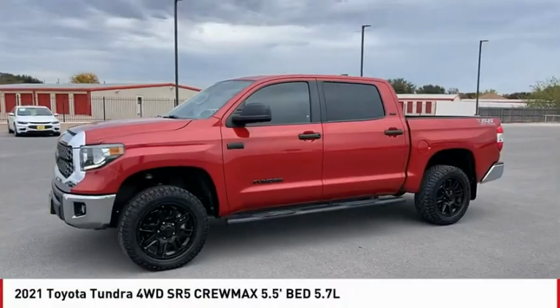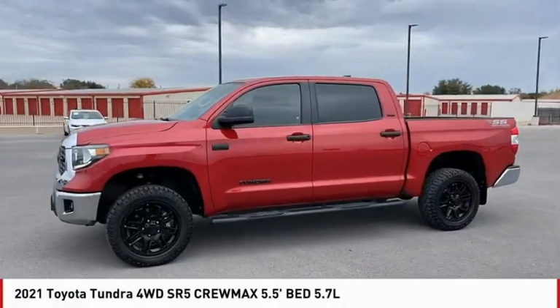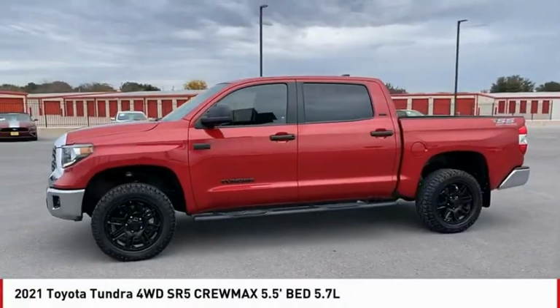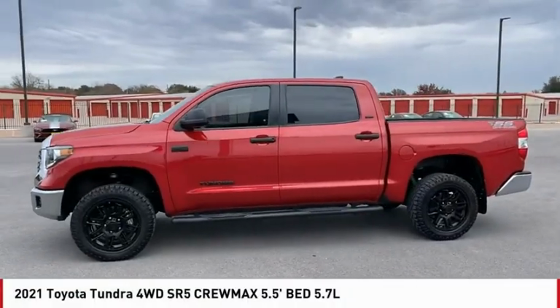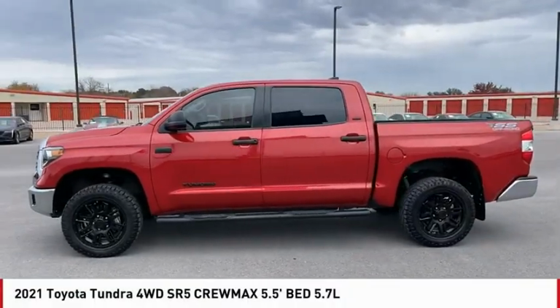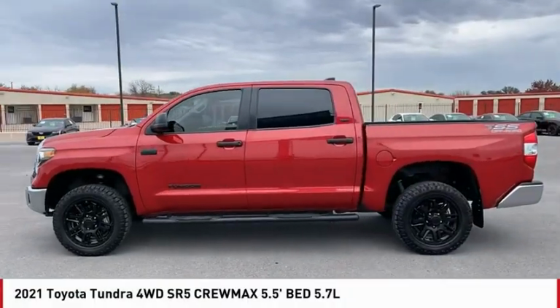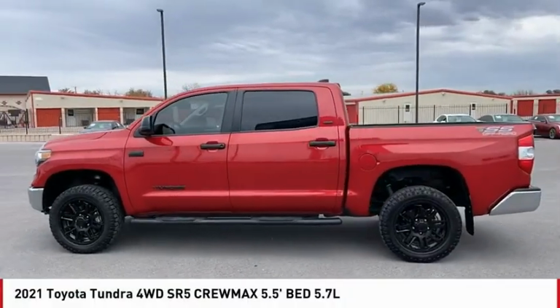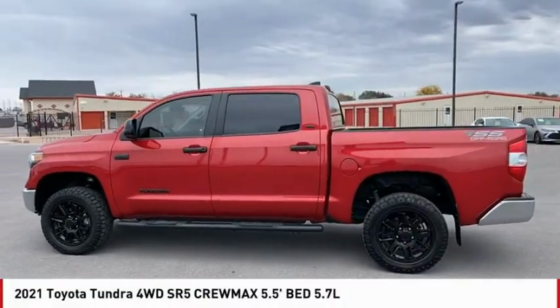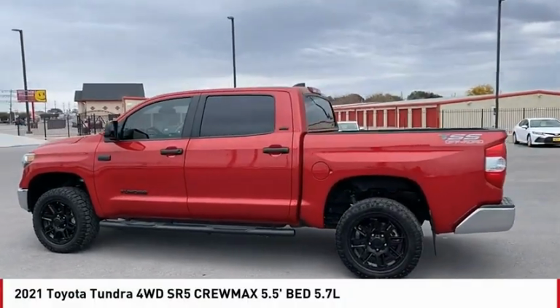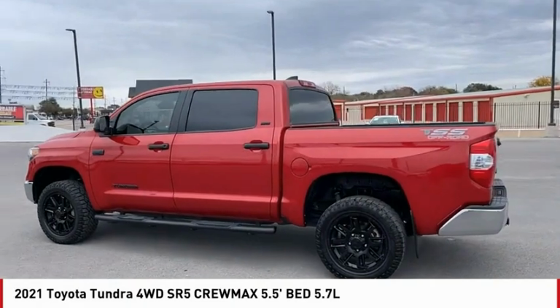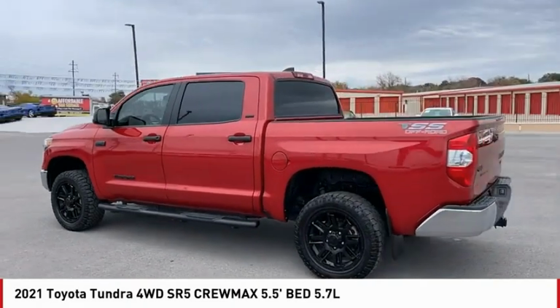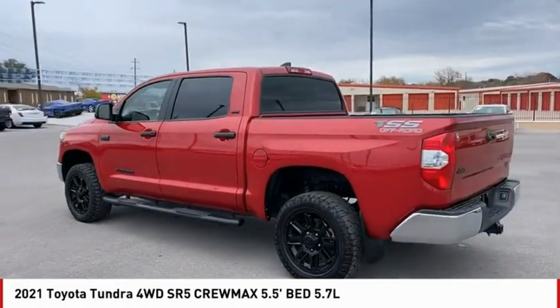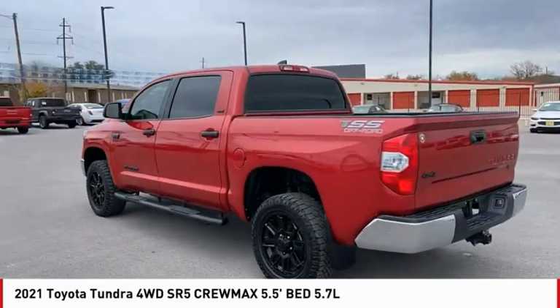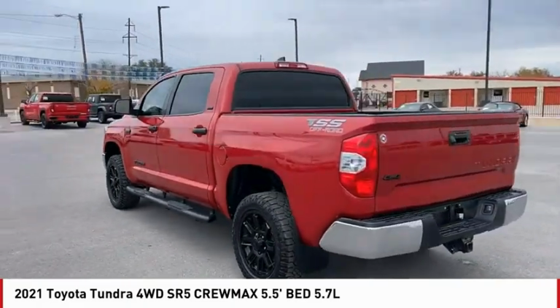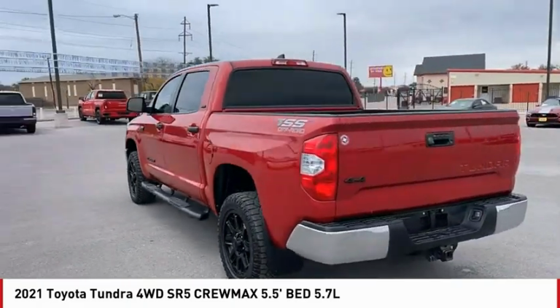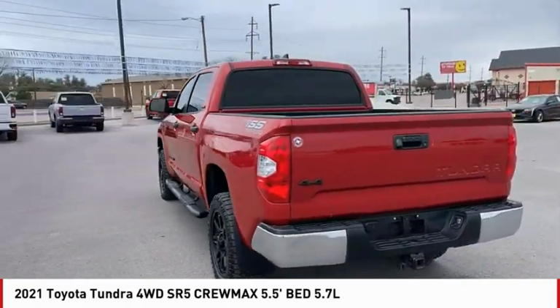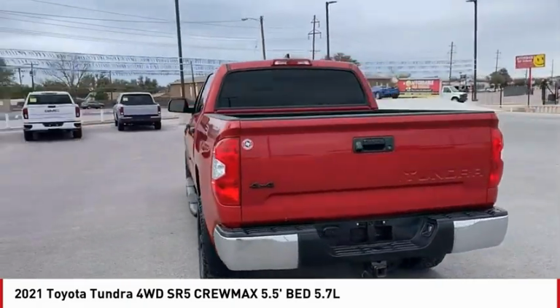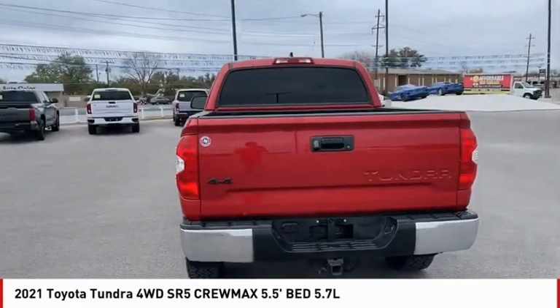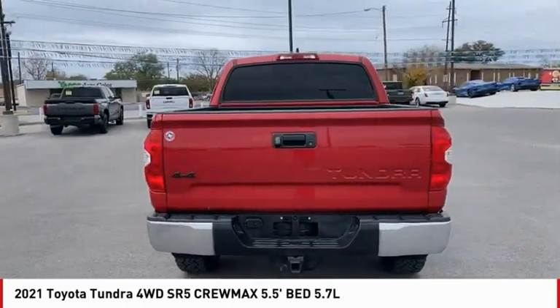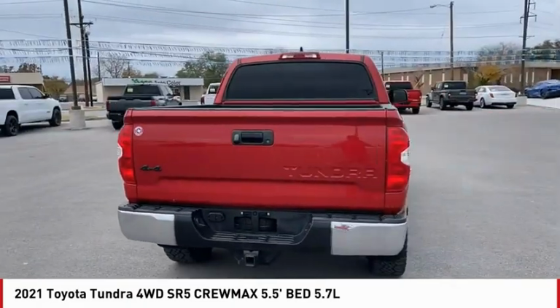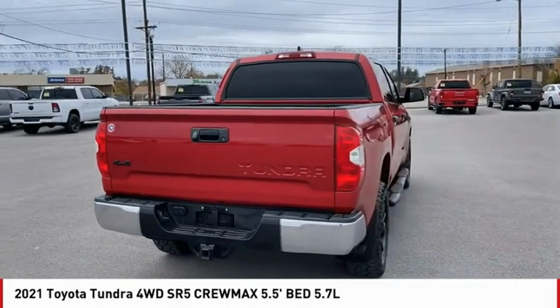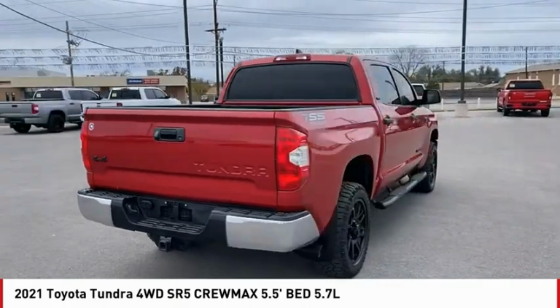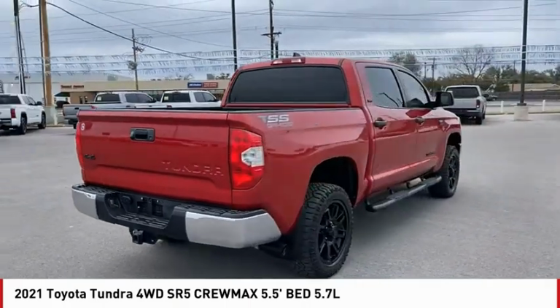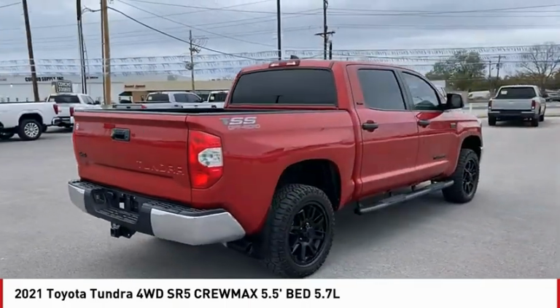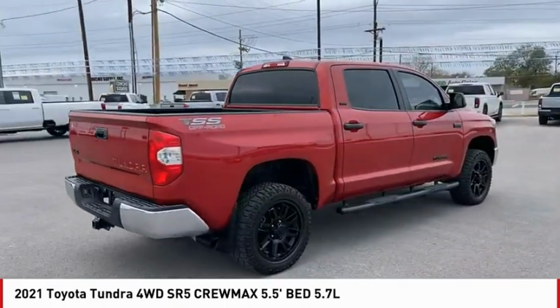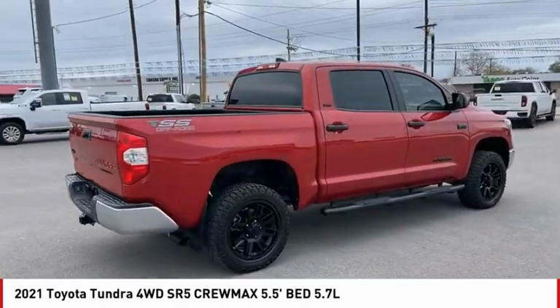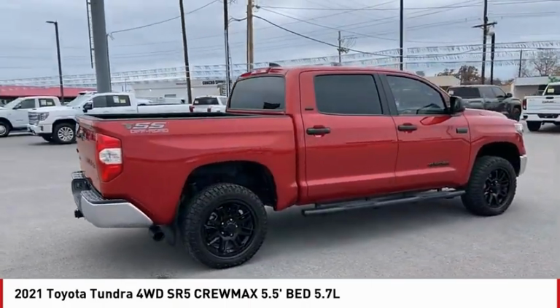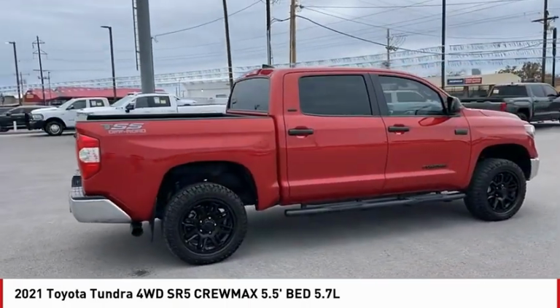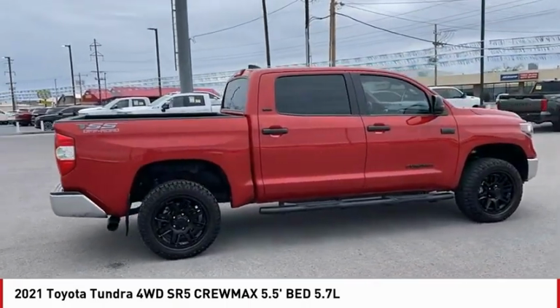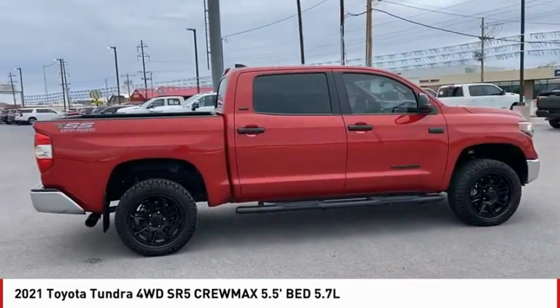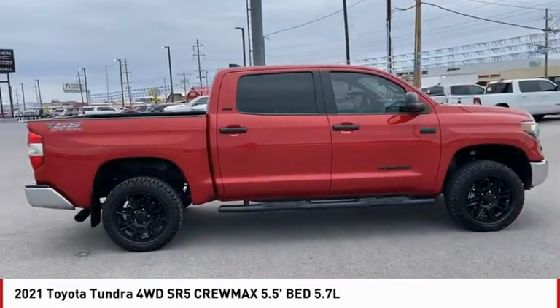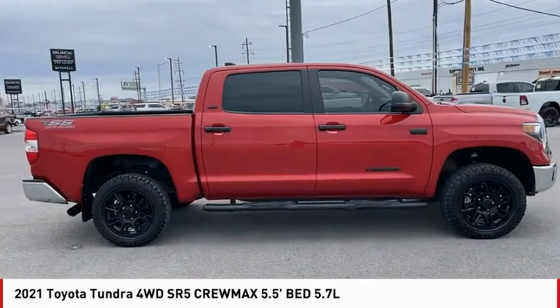Looking for the right vehicle? Check out the 2021 Tundra. The Tundra has a number of unique features useful for those using it as a work truck, including extra-large door handles, a deck rail system, and an integrated tow hitch.